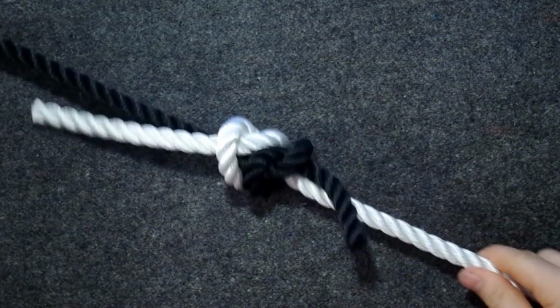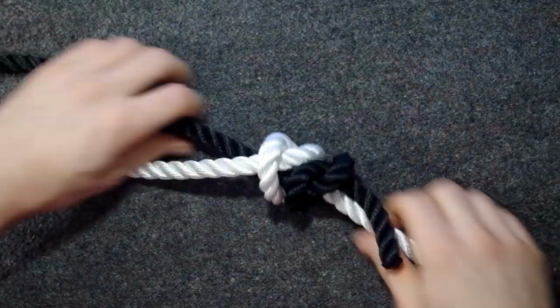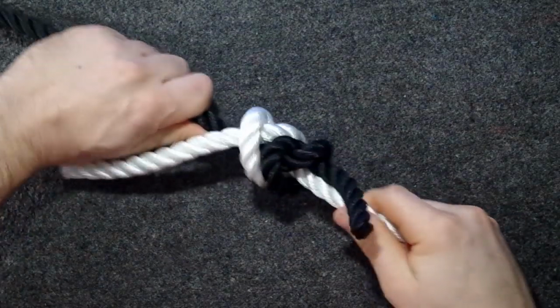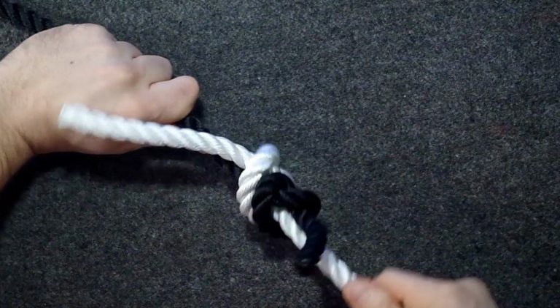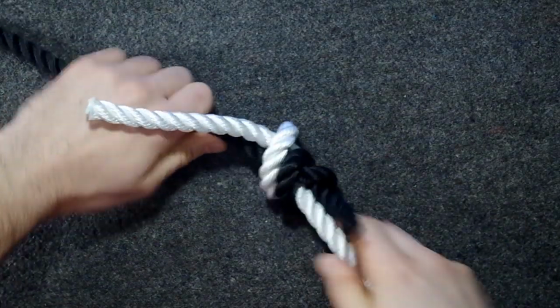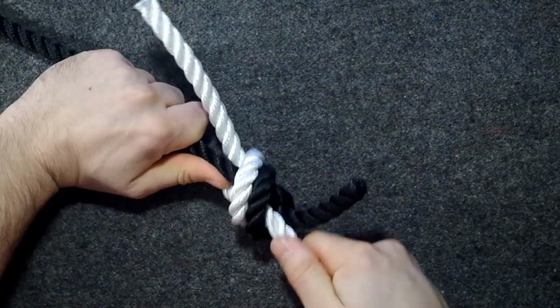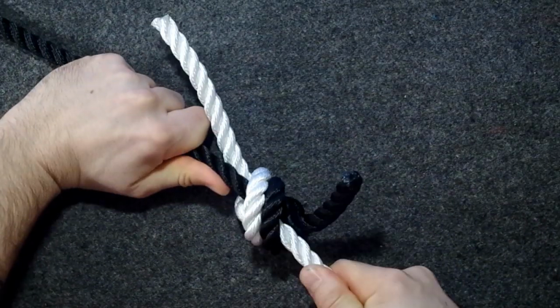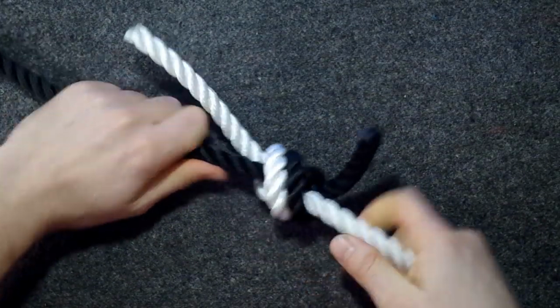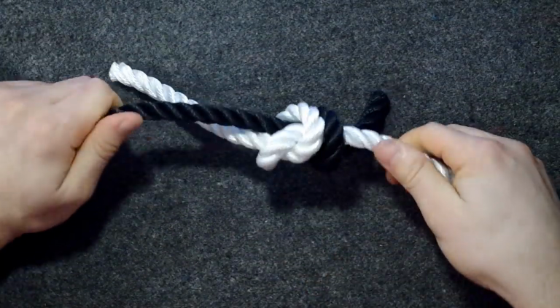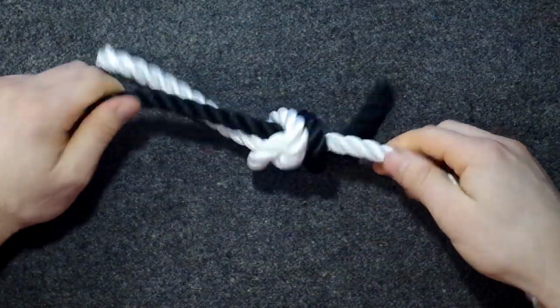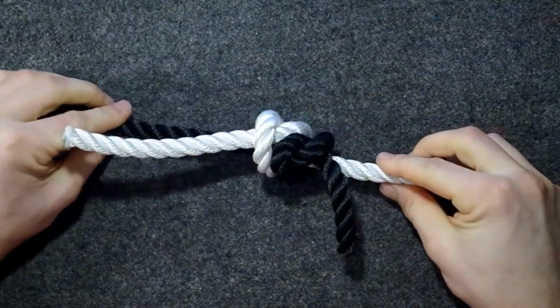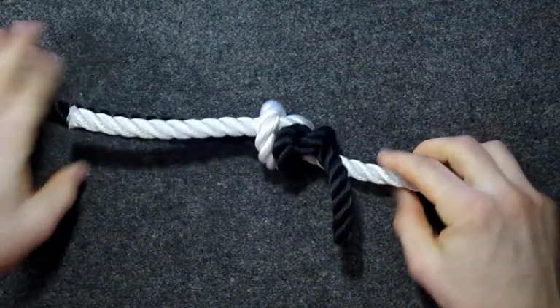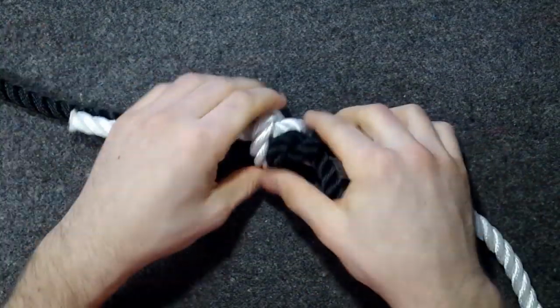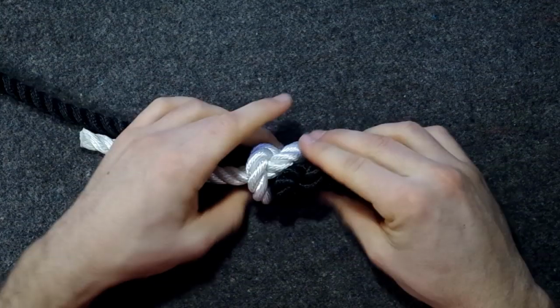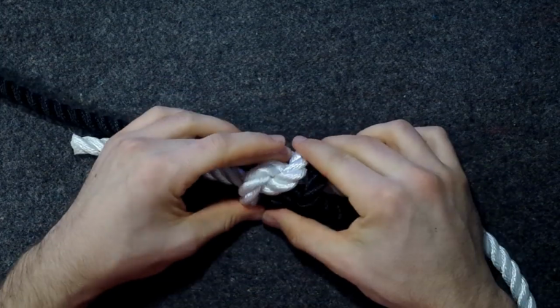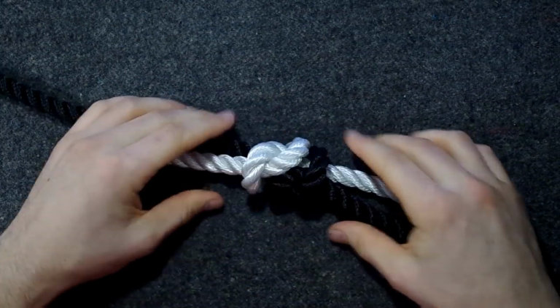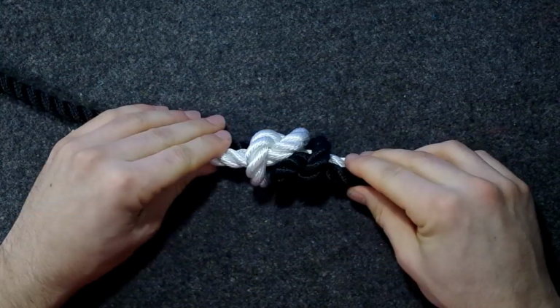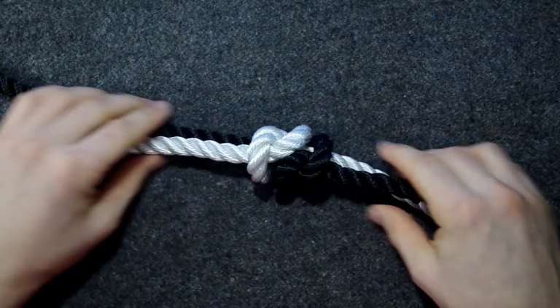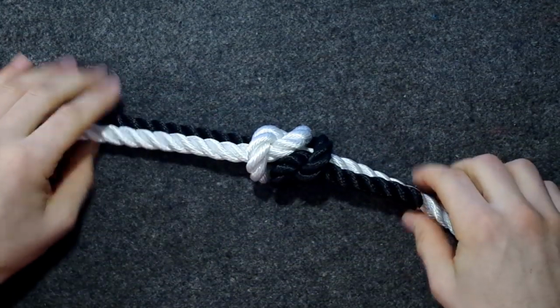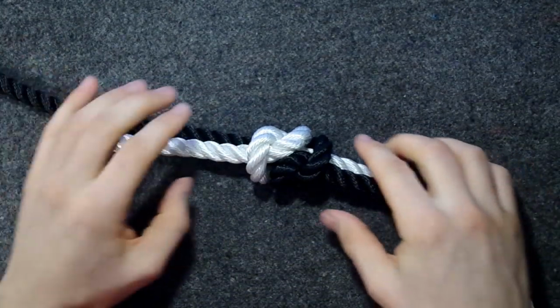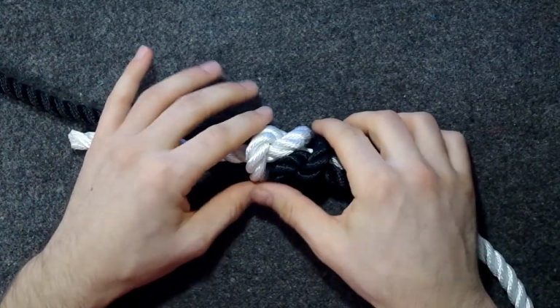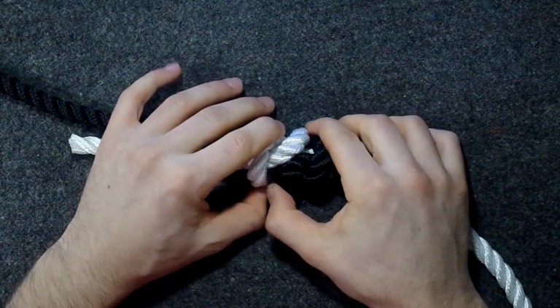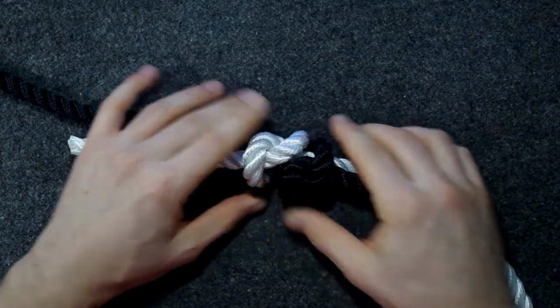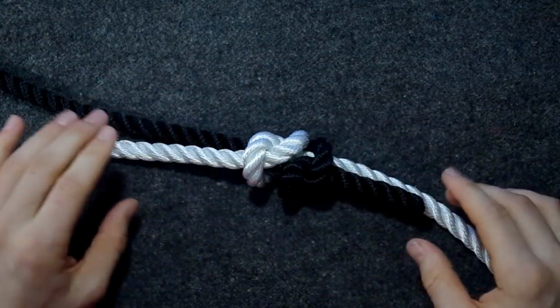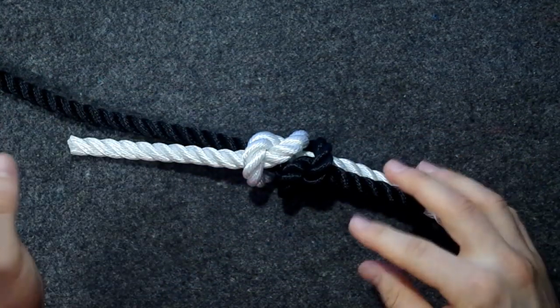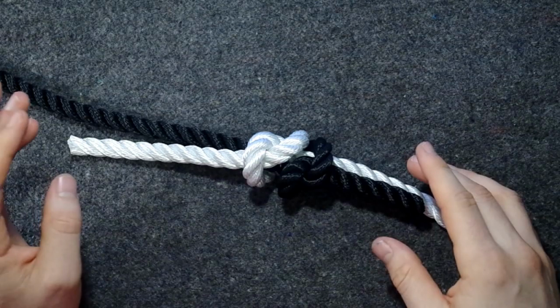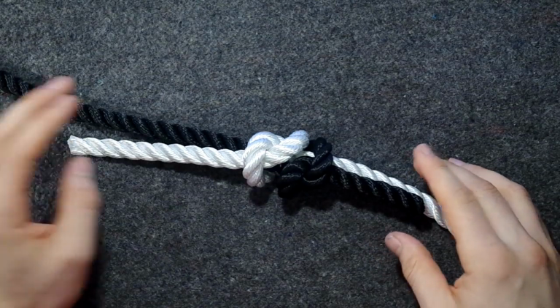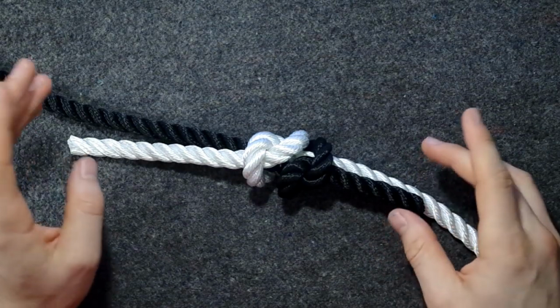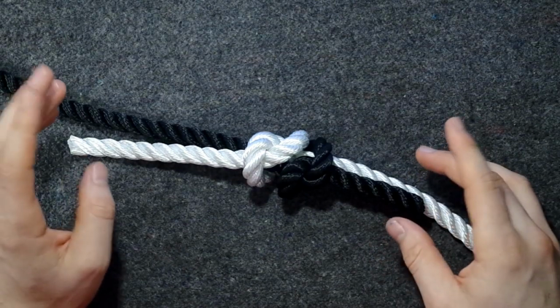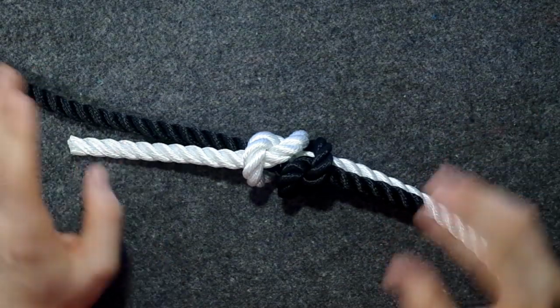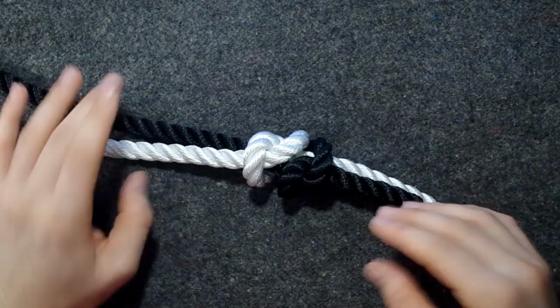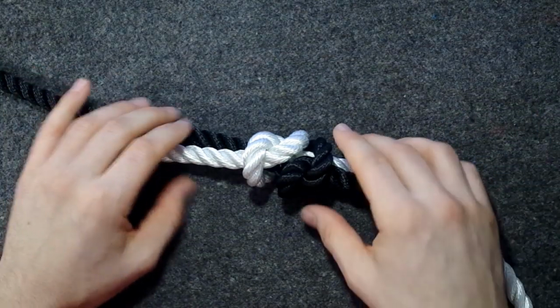And then basically, we're done. This is a simple fisherman's knot. It's nice if you can make them symmetrical, depending on how you view it.